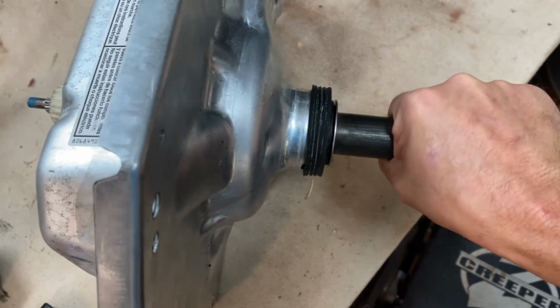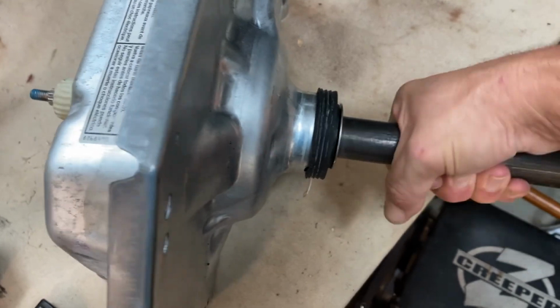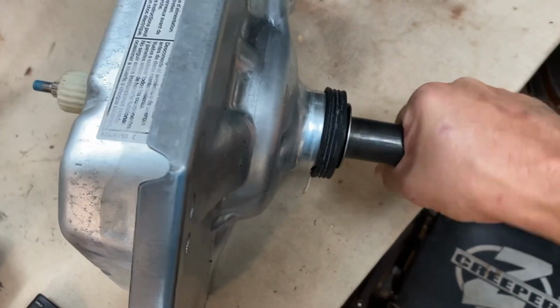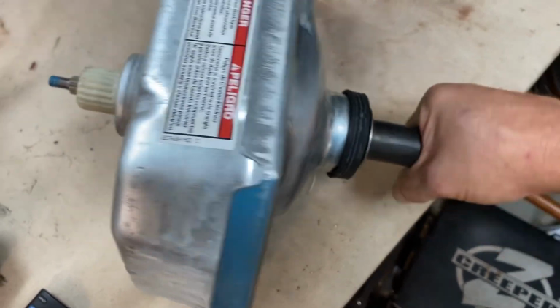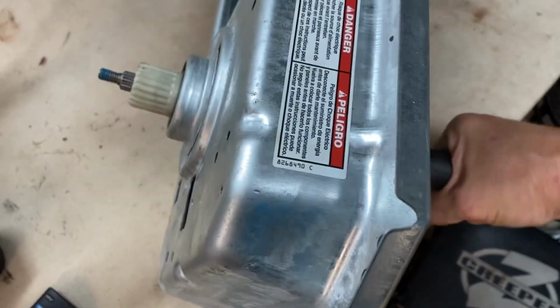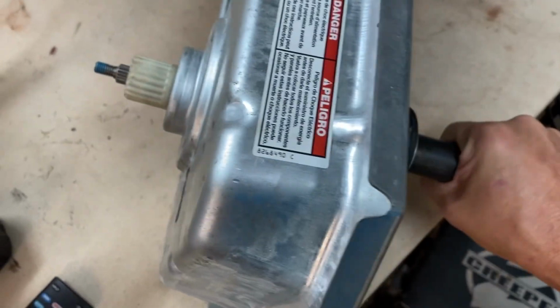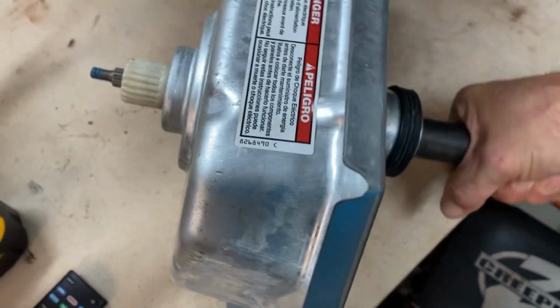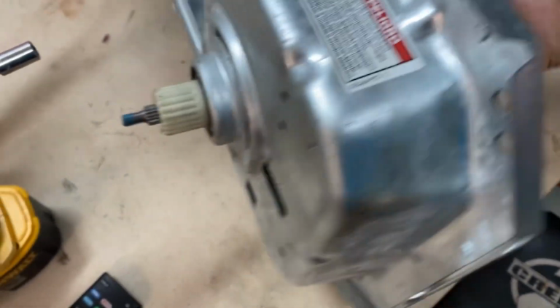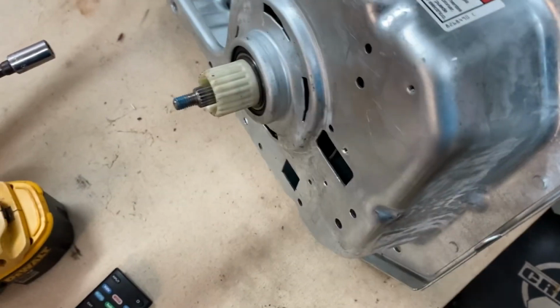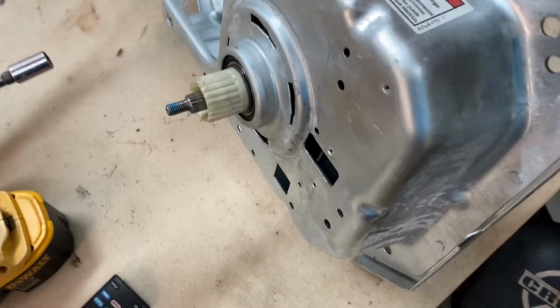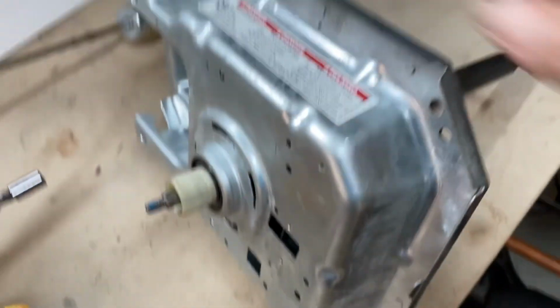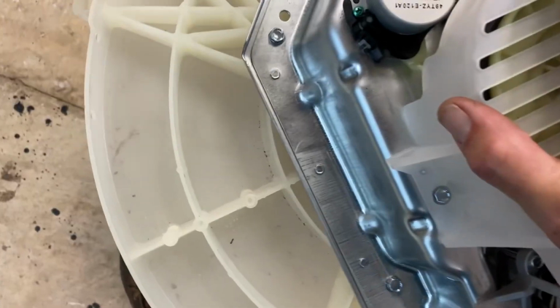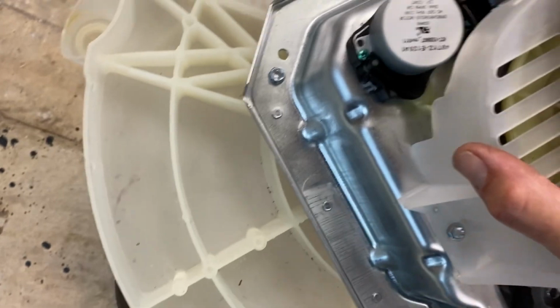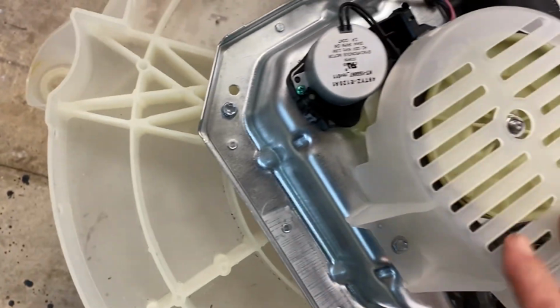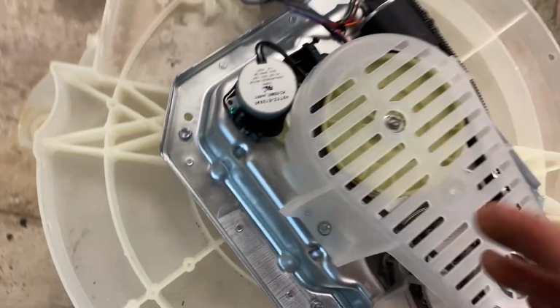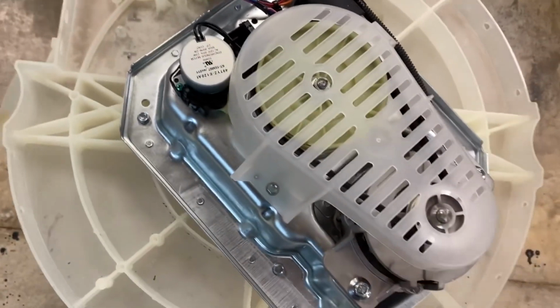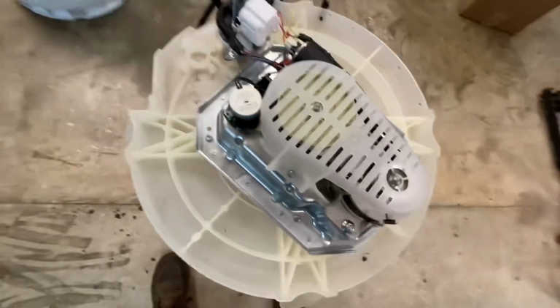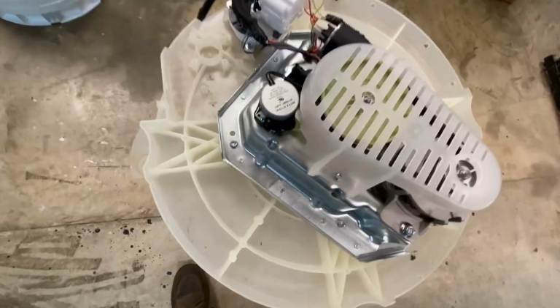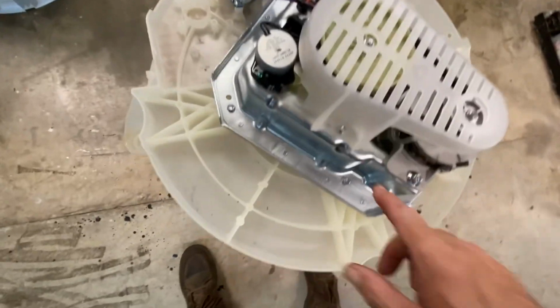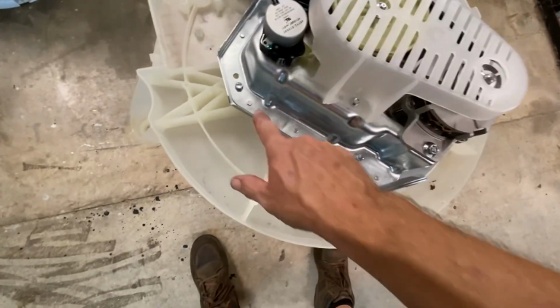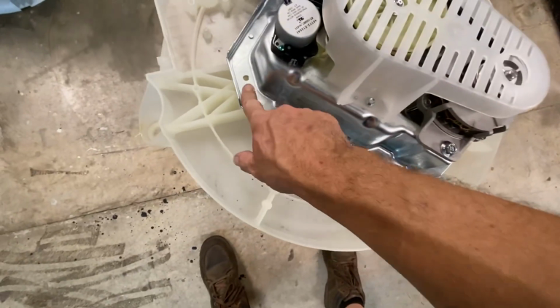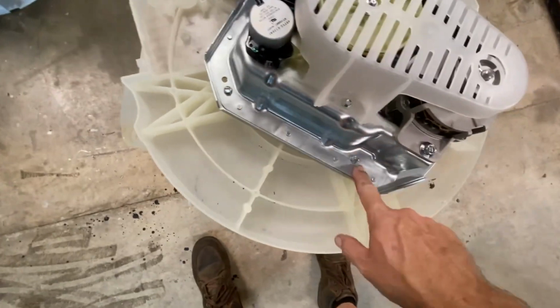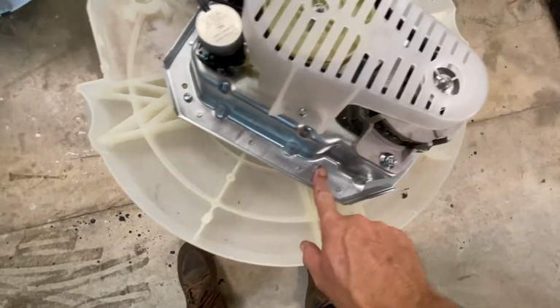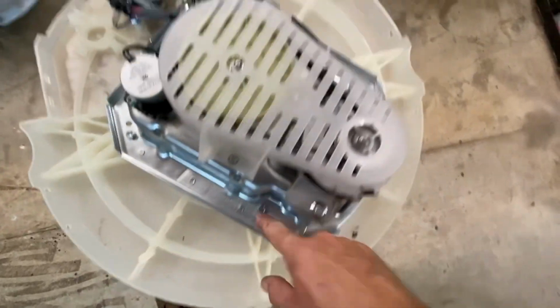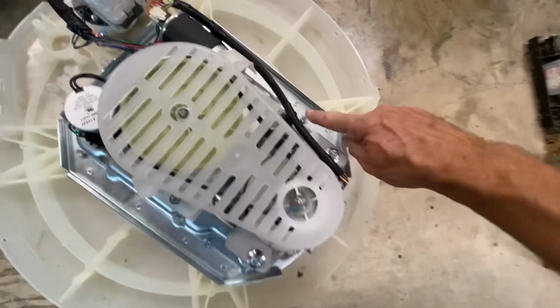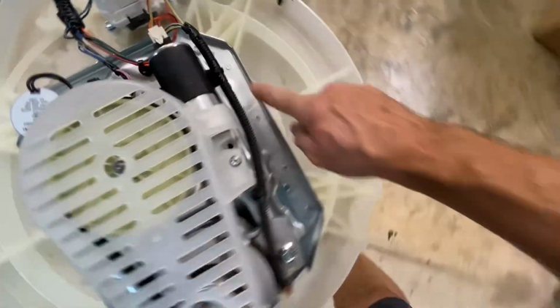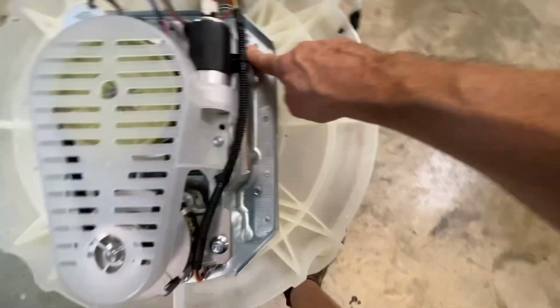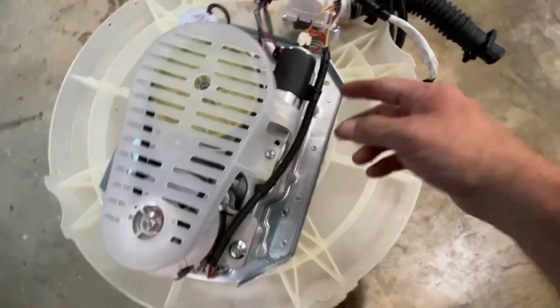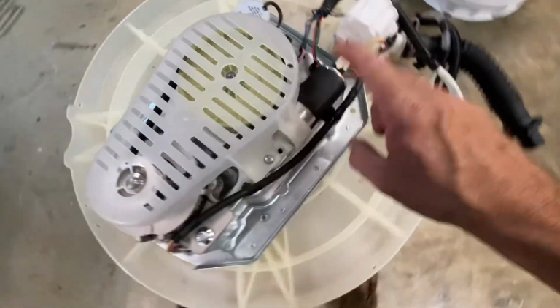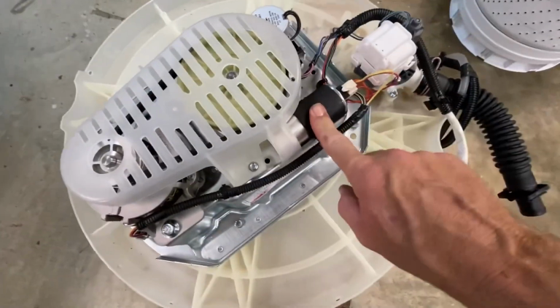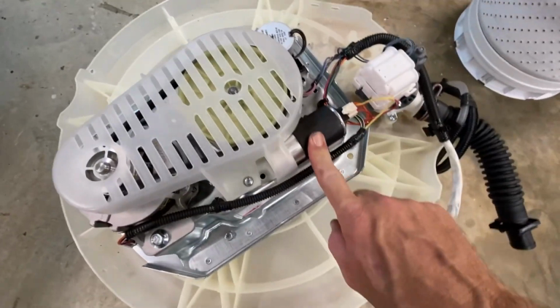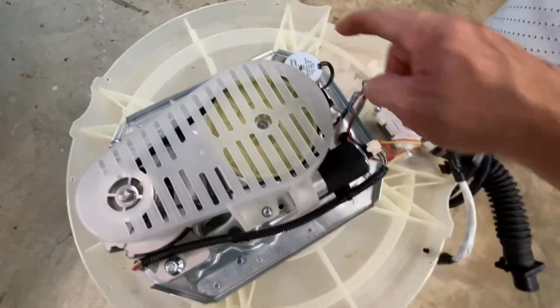This here is bad on the washing machine — it's really, really hard to turn. So I ordered a new one of these. I got the new one put in — it just bolts down right here, right here, and right here.